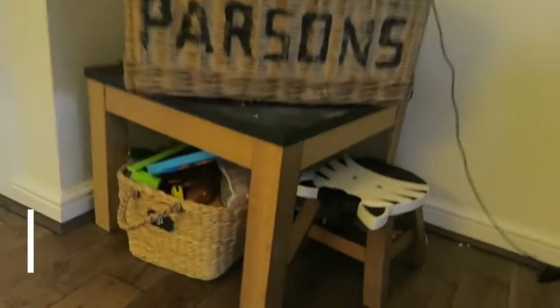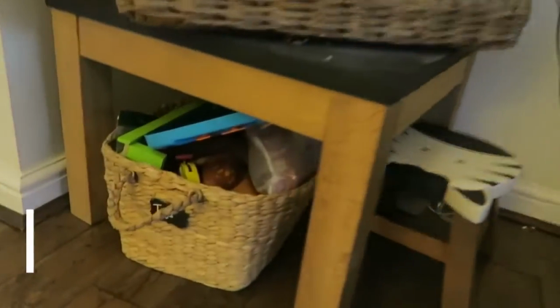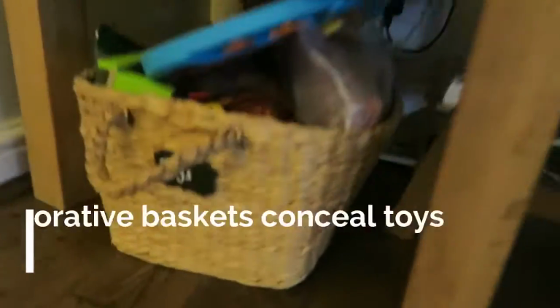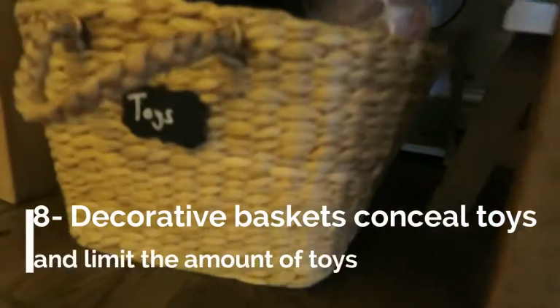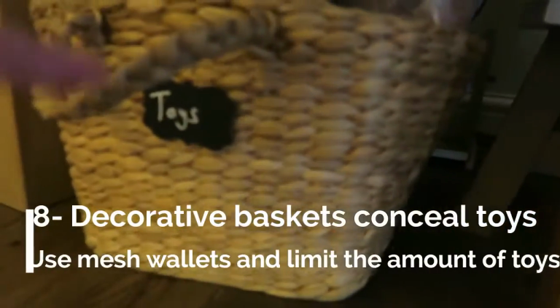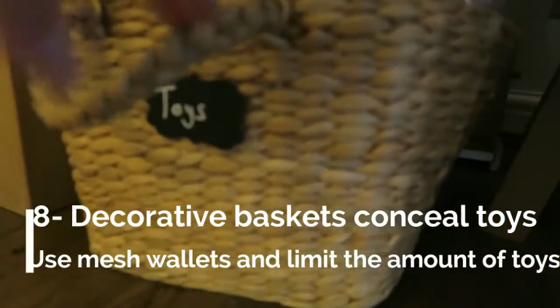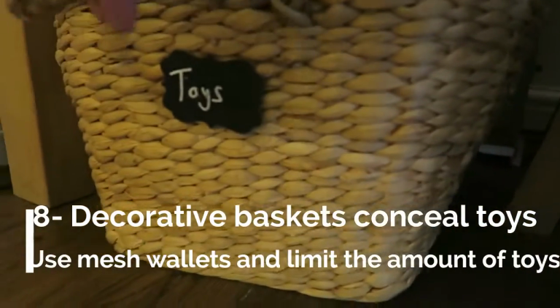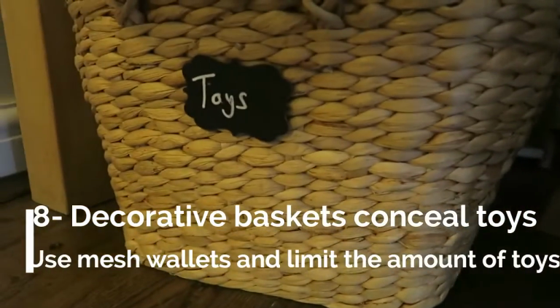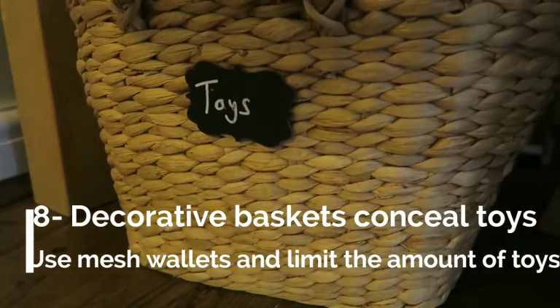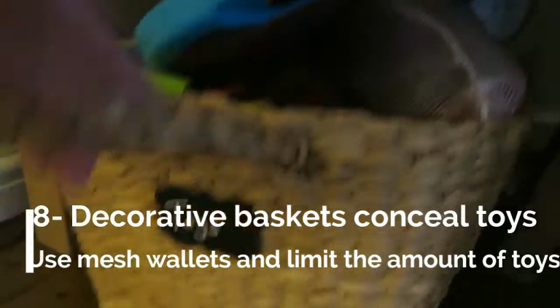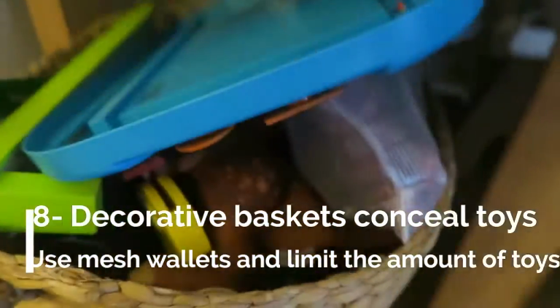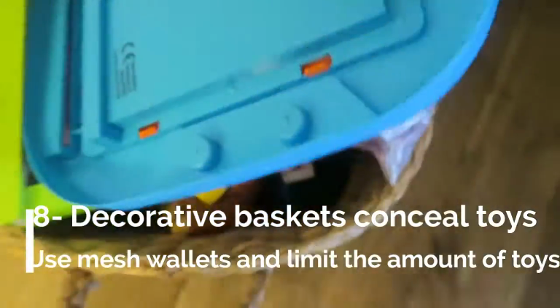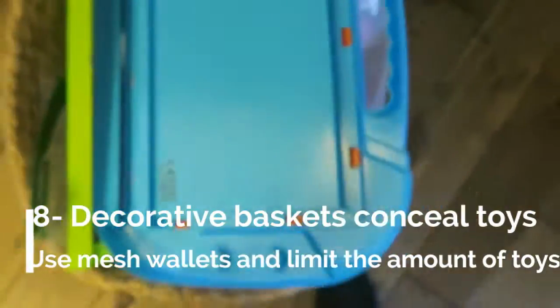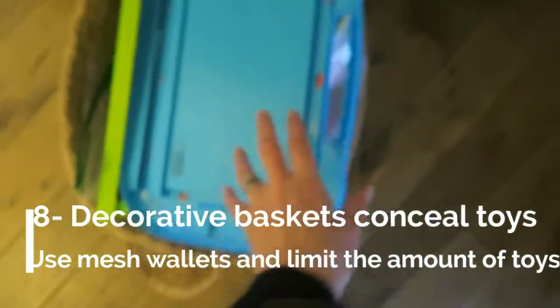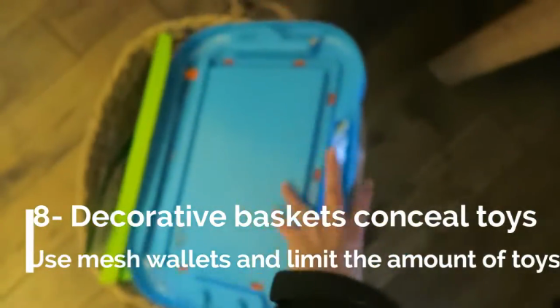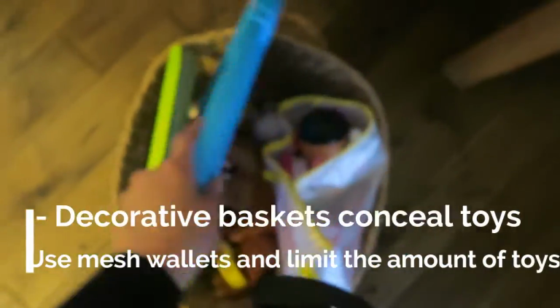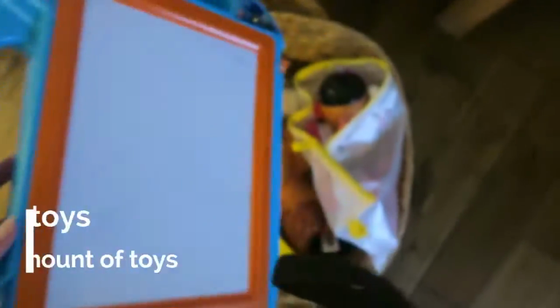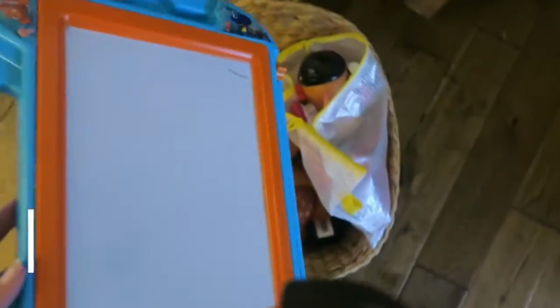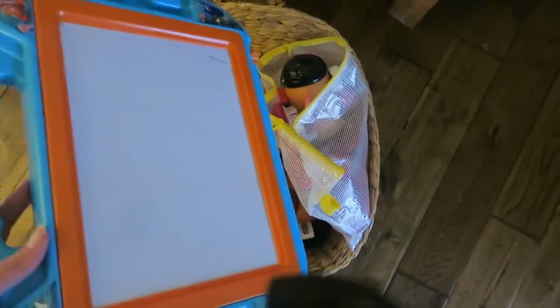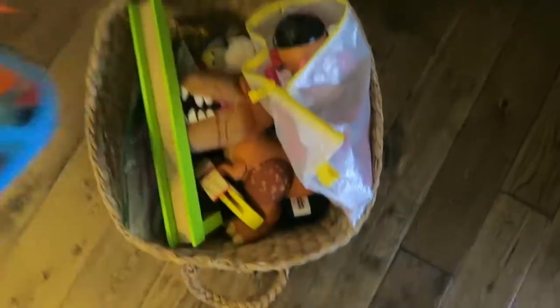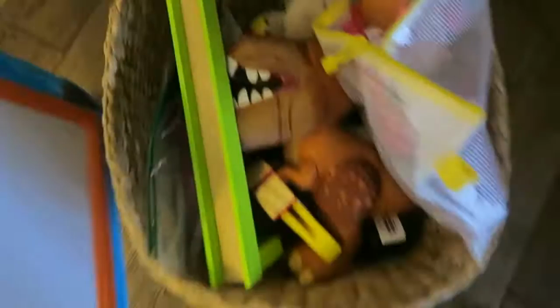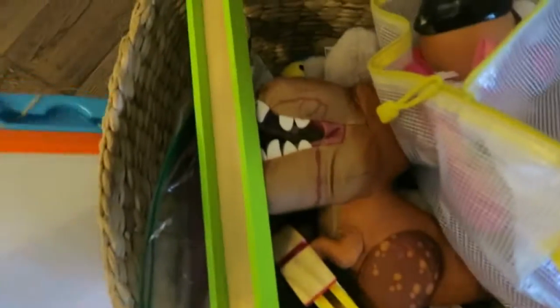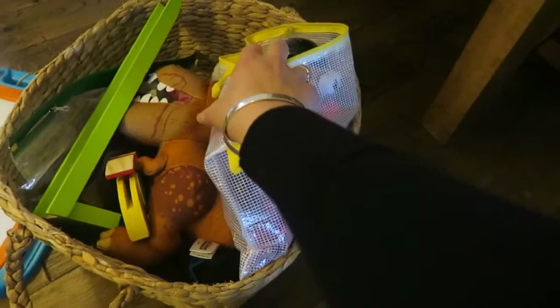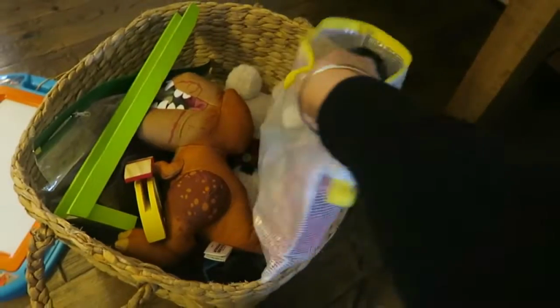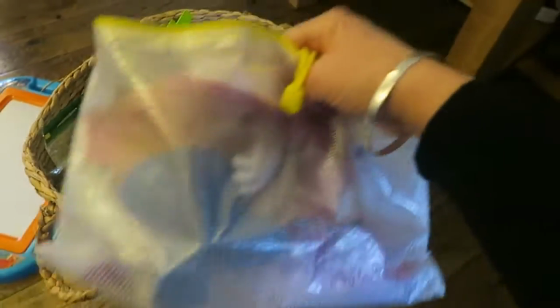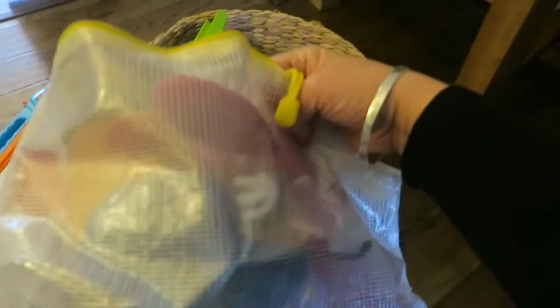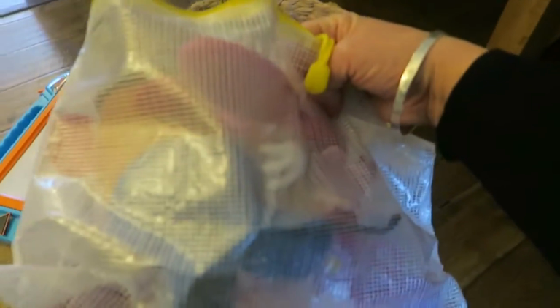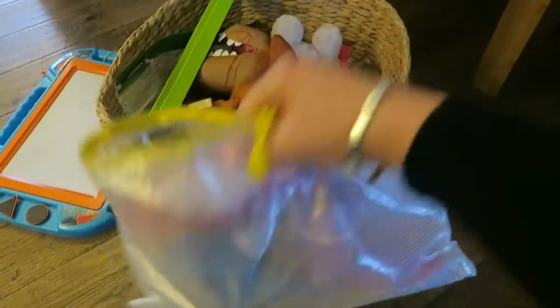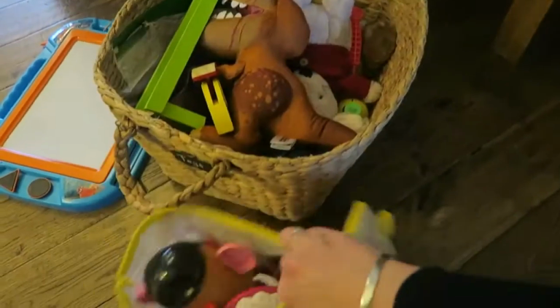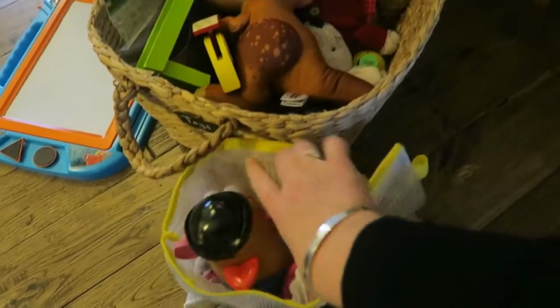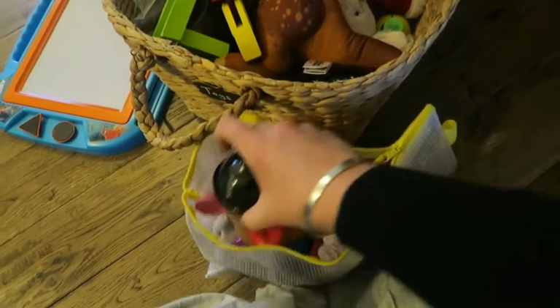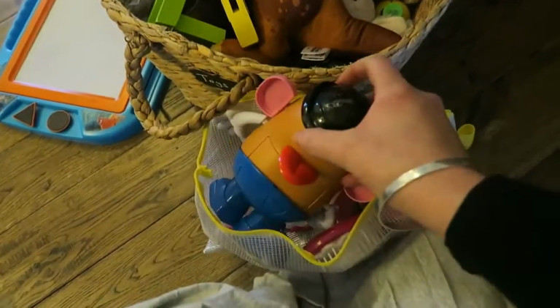Tip number eight: use wicker baskets to store toys in other areas of your home, whether it's the living room, whether it's your dining room, wherever. Limit the amount of toys that are in there and use the plastic wallets to keep little toys in again. Just limit the amount of toys — that's the biggest advice I can give you. Purge those toys and life will be so much easier.